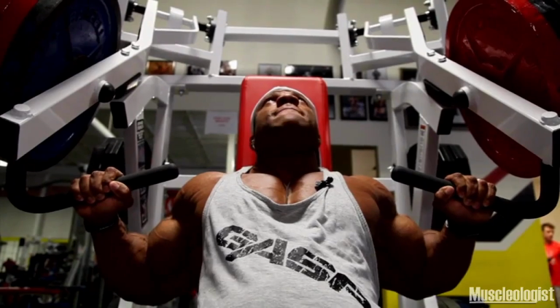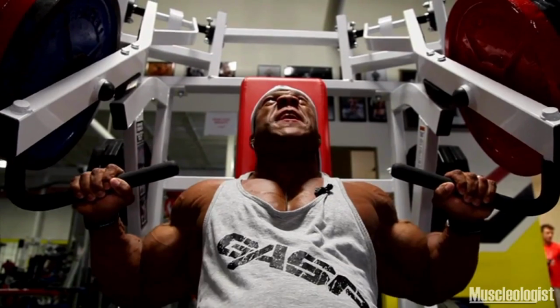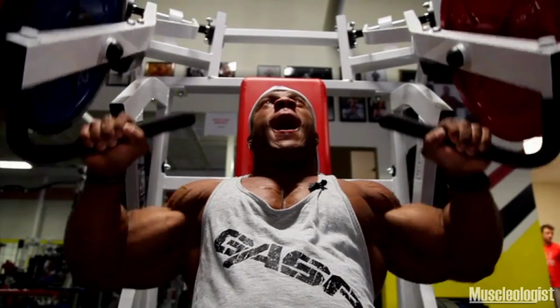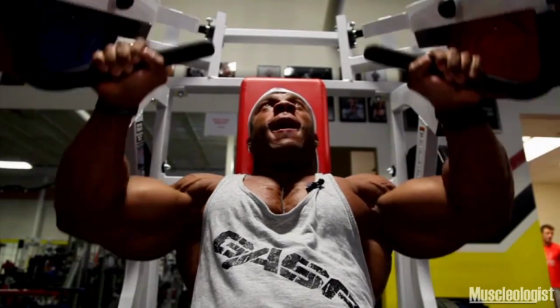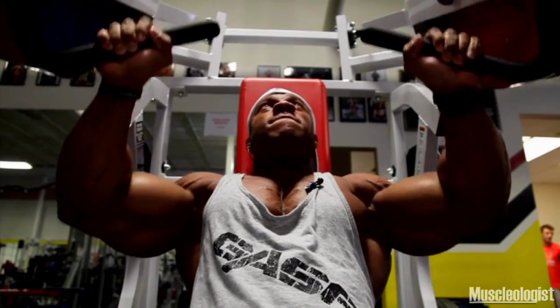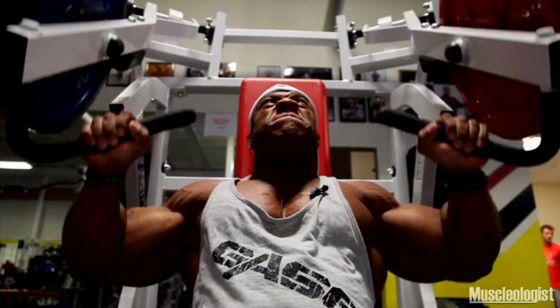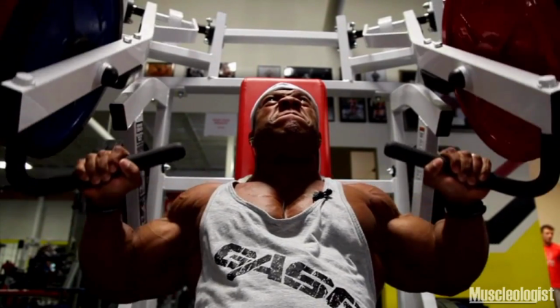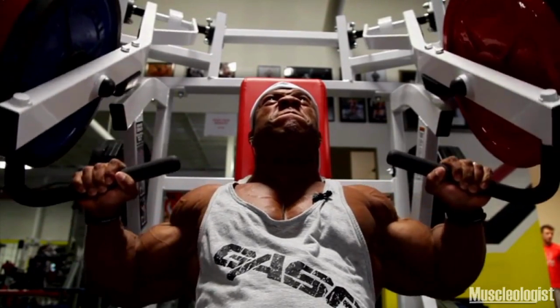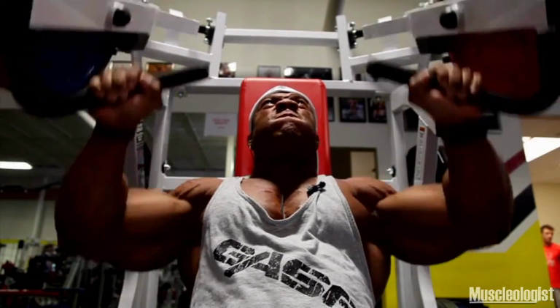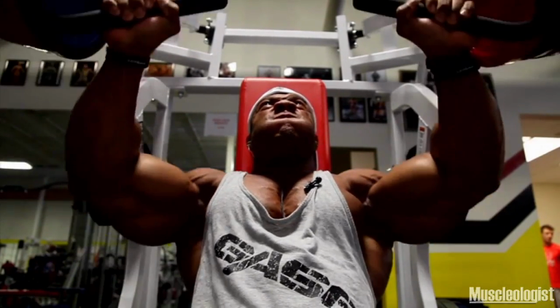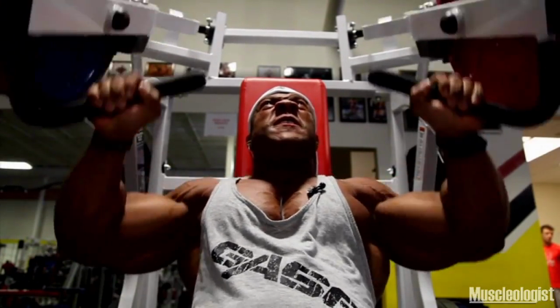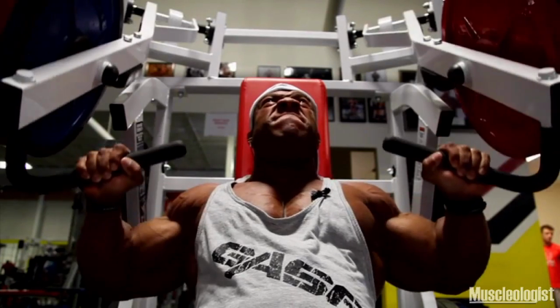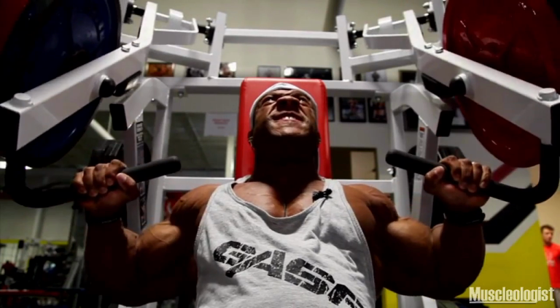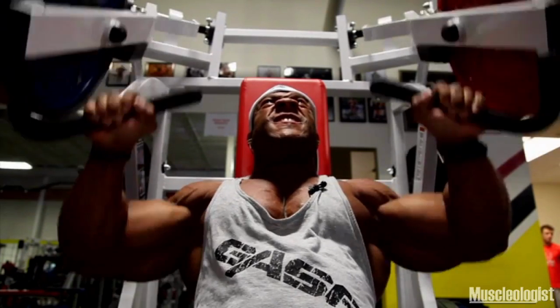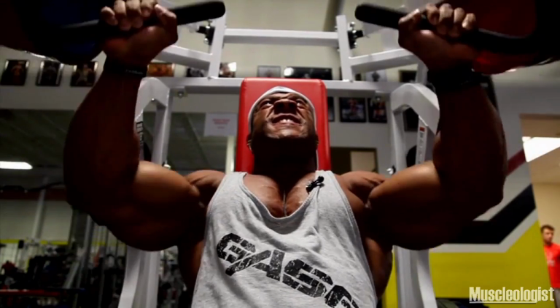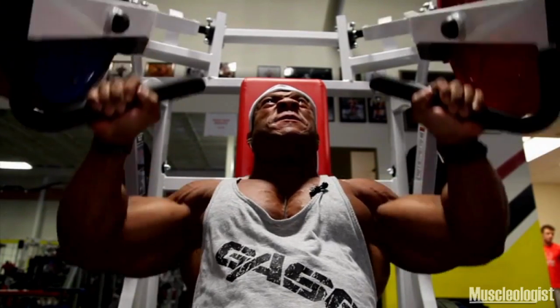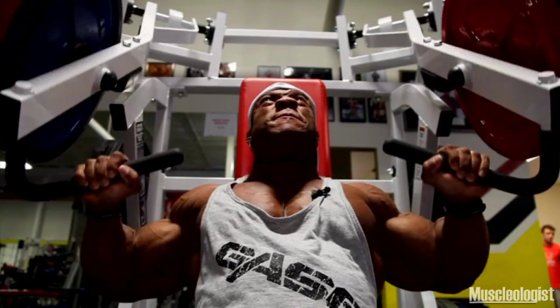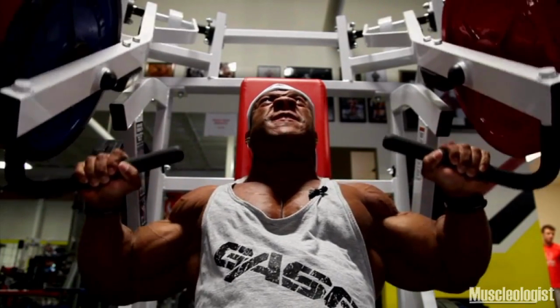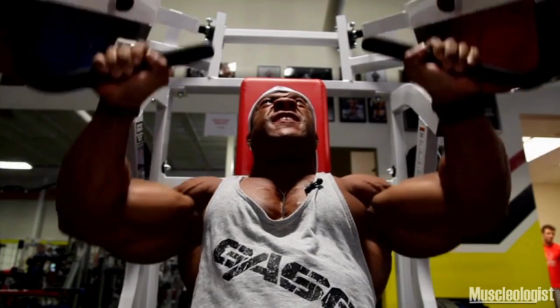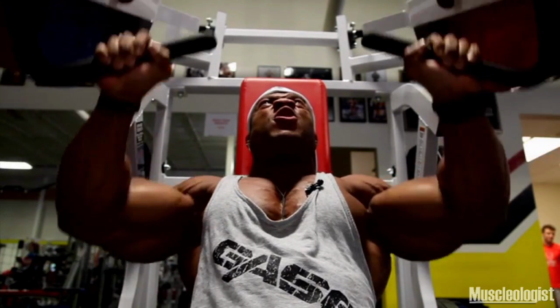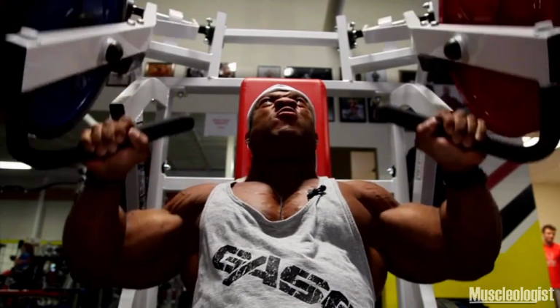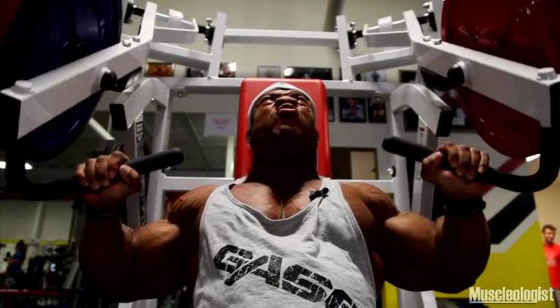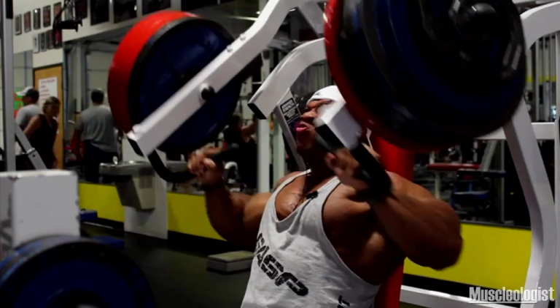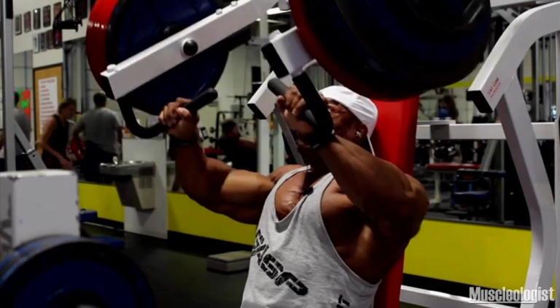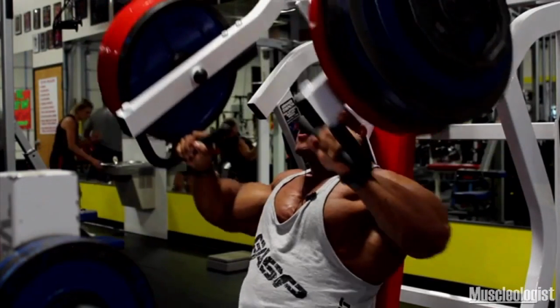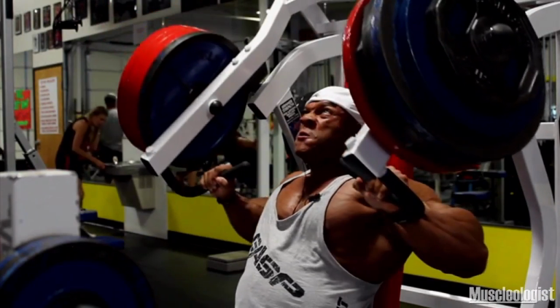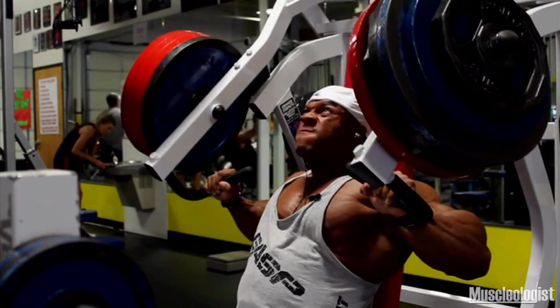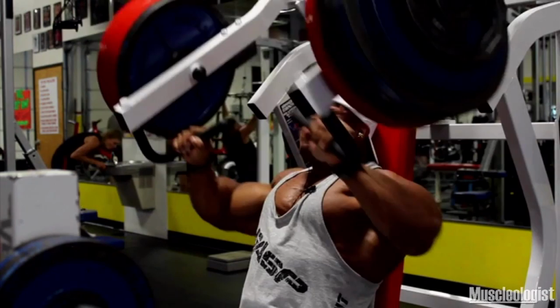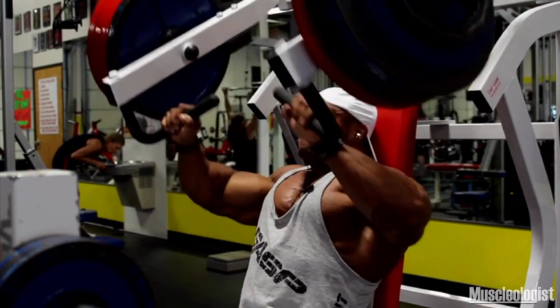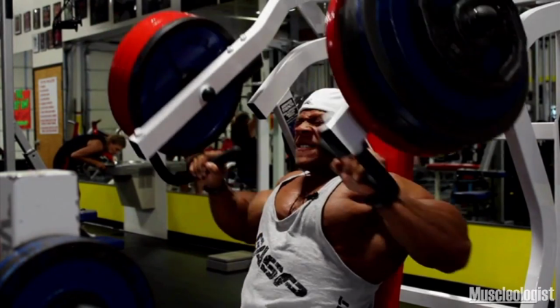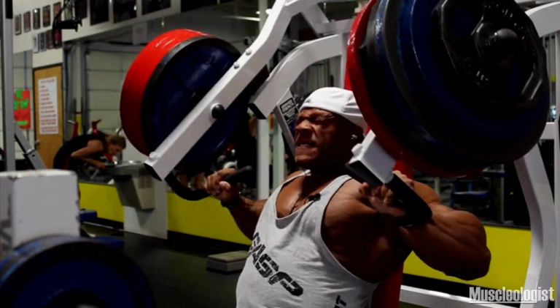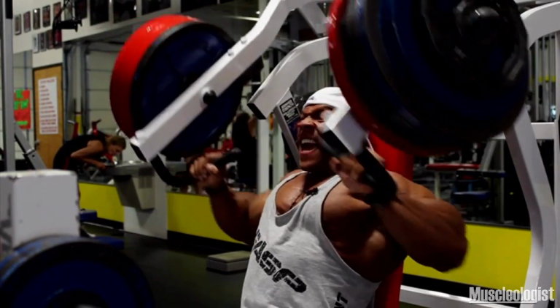Come next week, I'm gonna probably lighten it up a little bit. The last thing you want to do is get injured. Get injured, man — I can't win the Olympia. You kidding? Crazy?